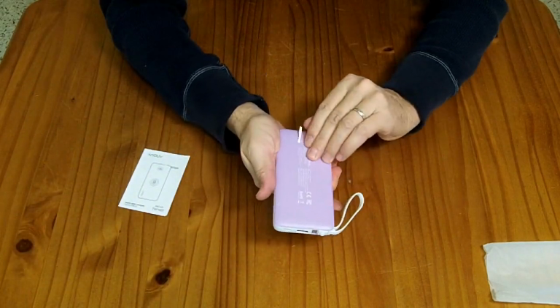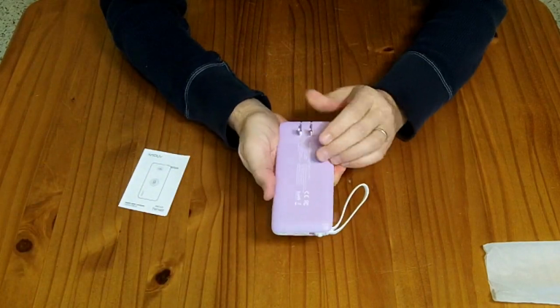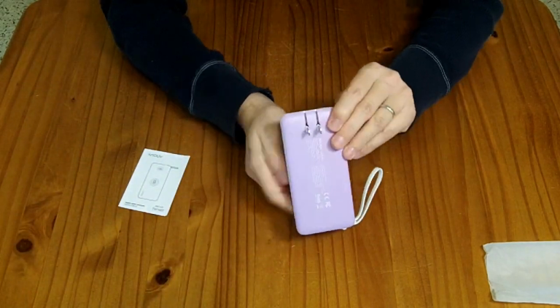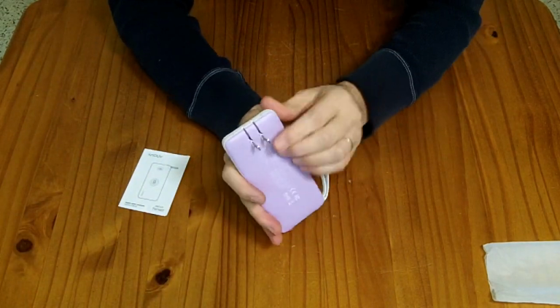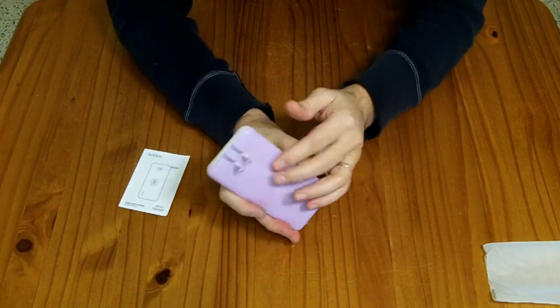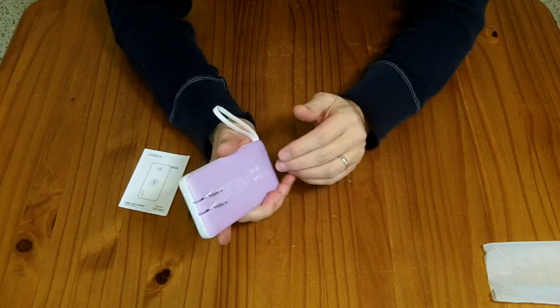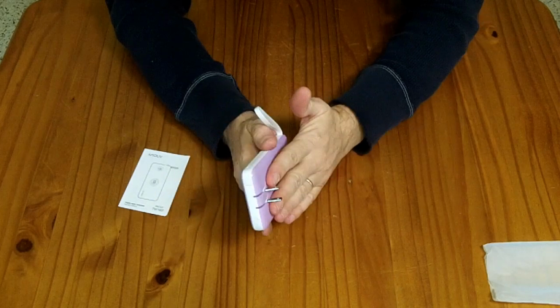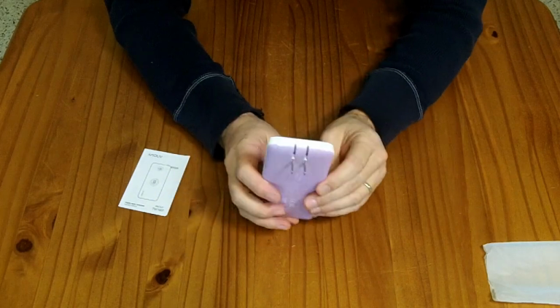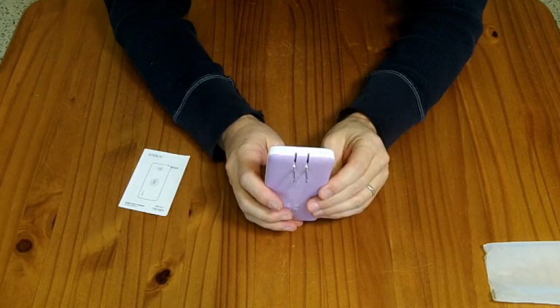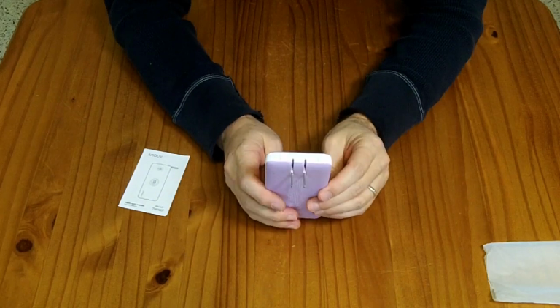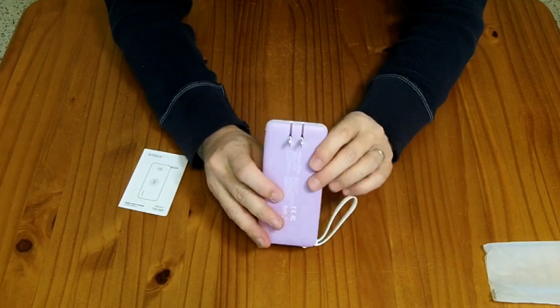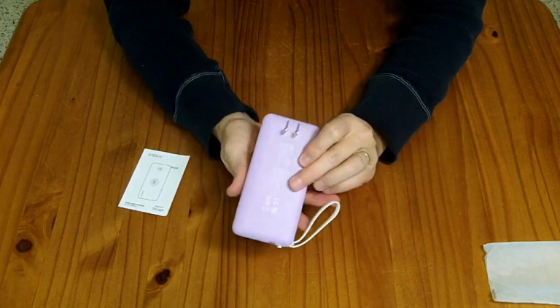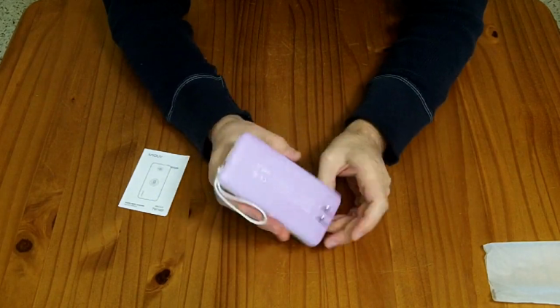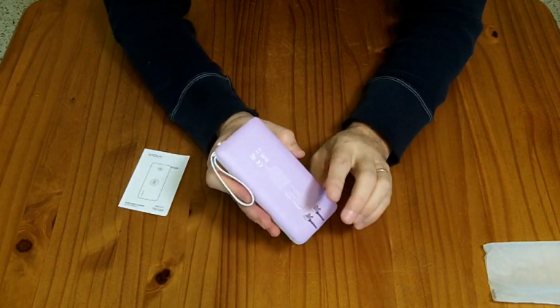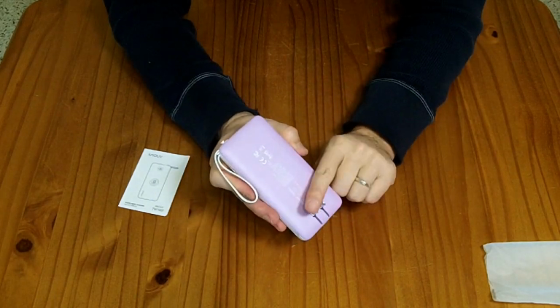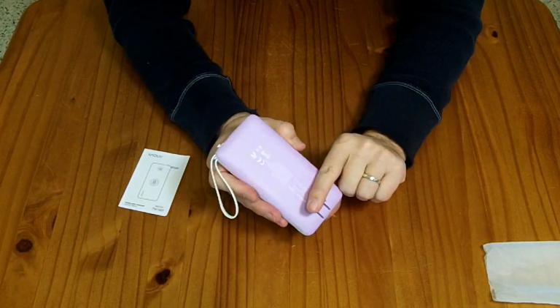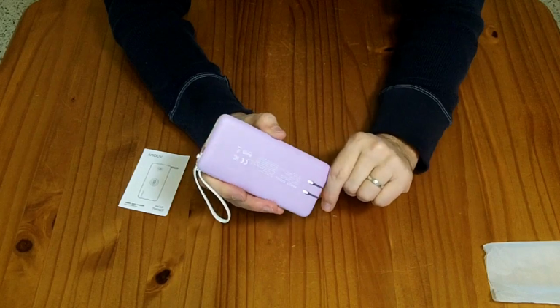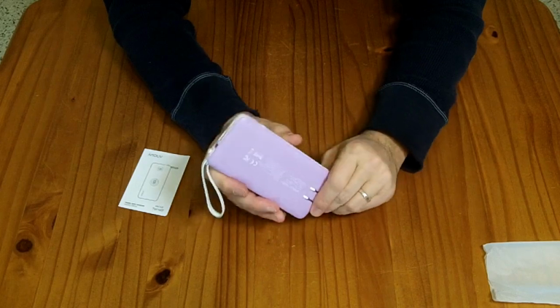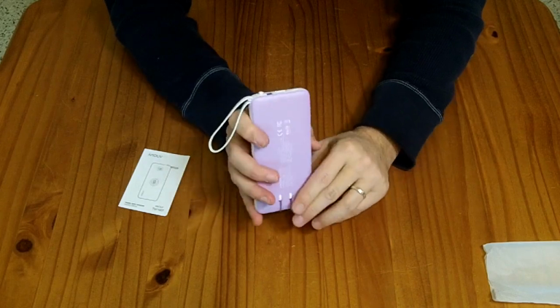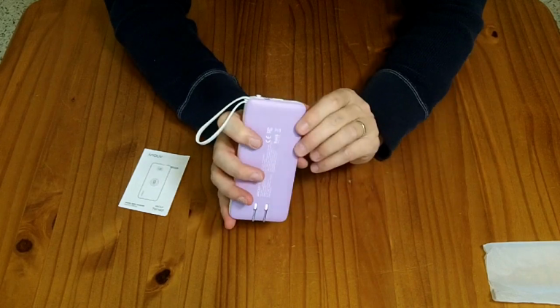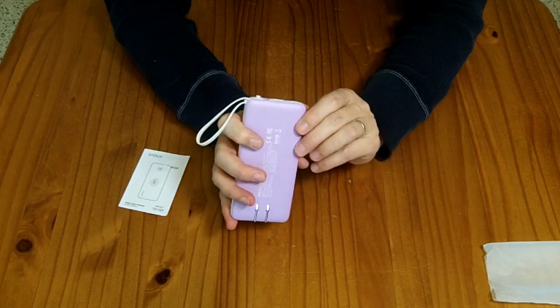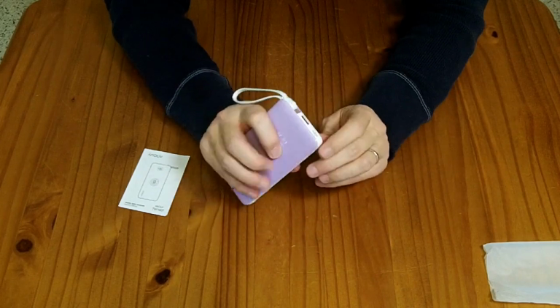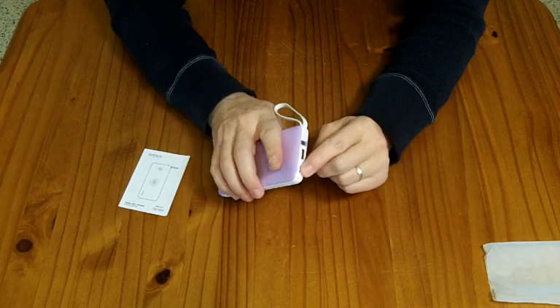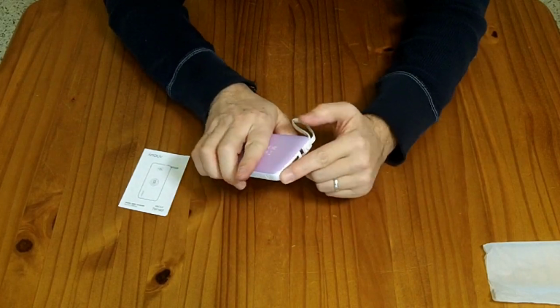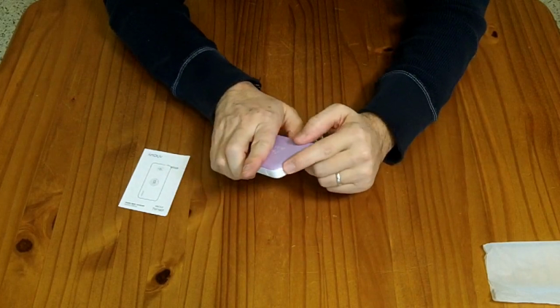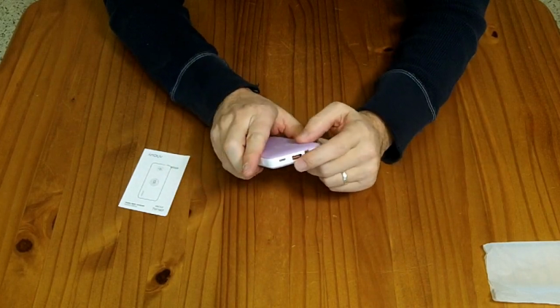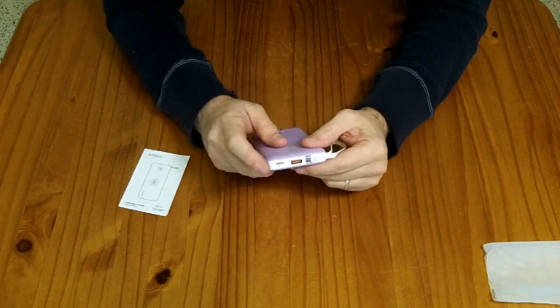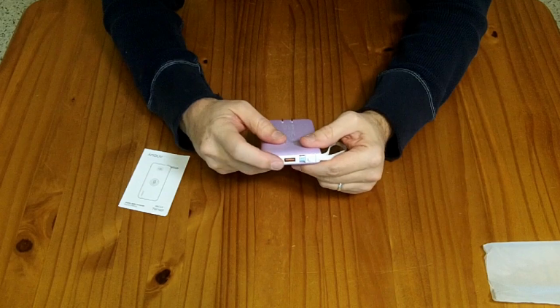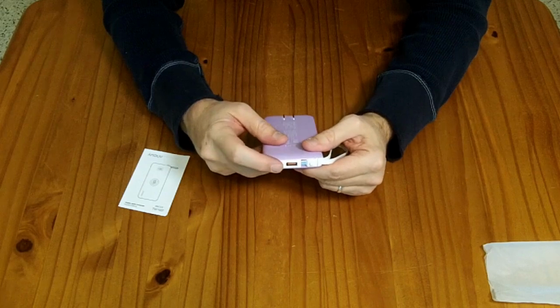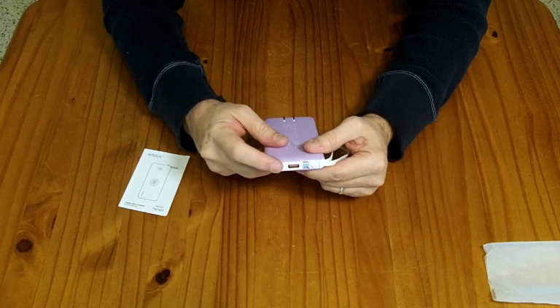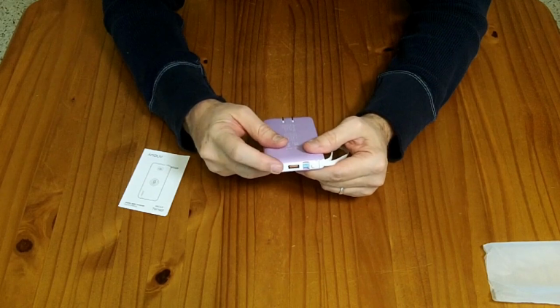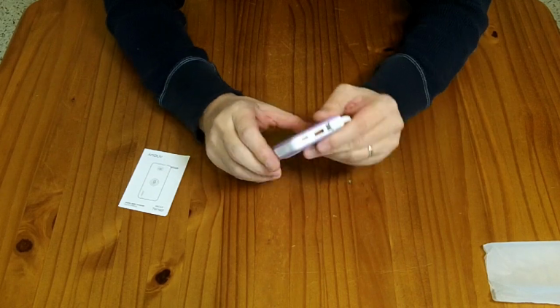It has a fold-out plug for plugging directly into a wall outlet to charge. It says it'll take four hours to charge that way, and if you charge it via the USB-C input-output port, it says it'll take two and a half hours if your charger is powerful enough.